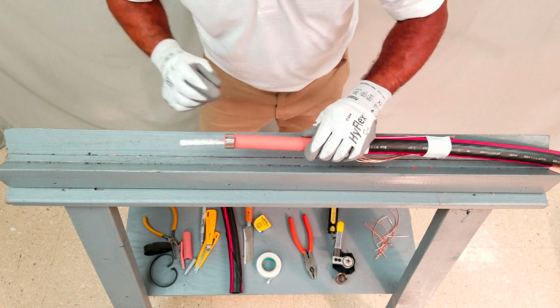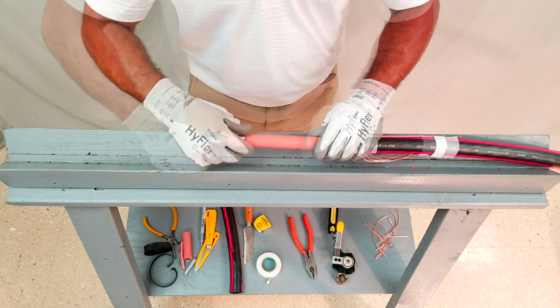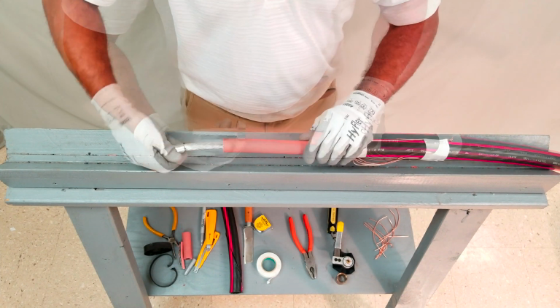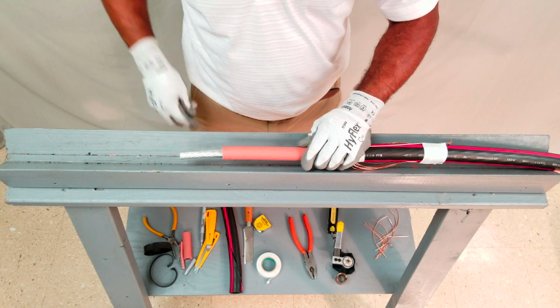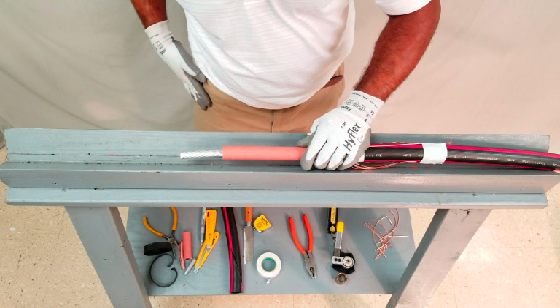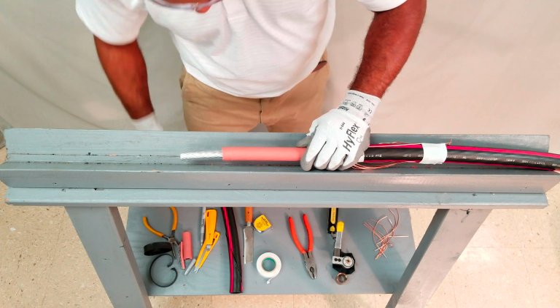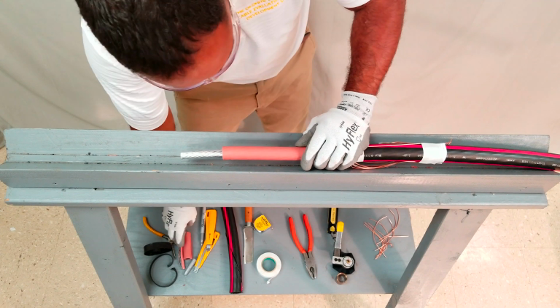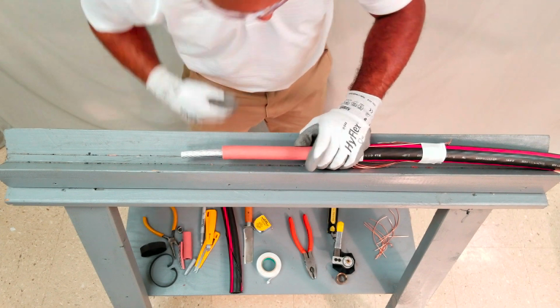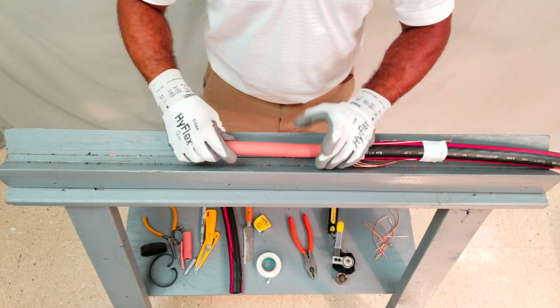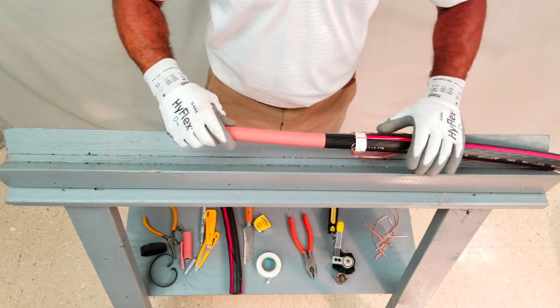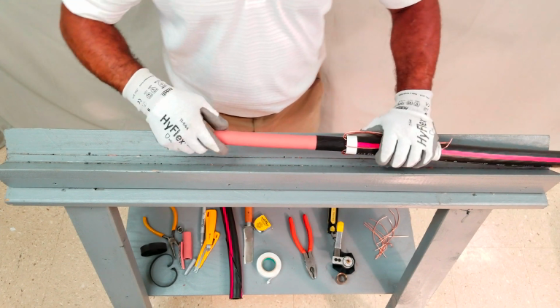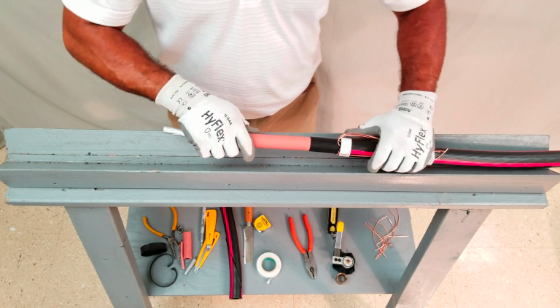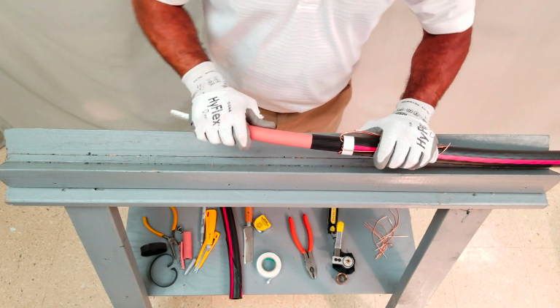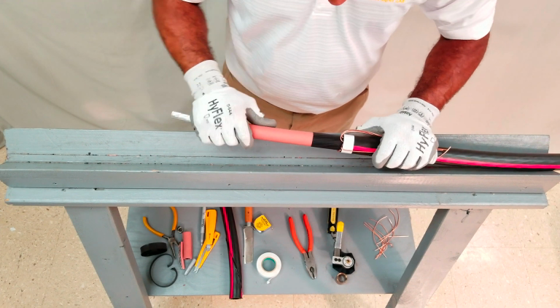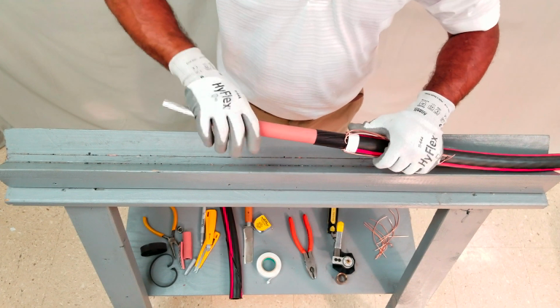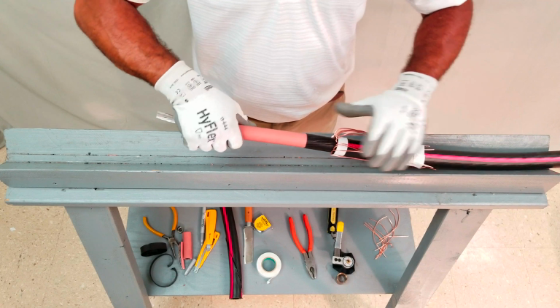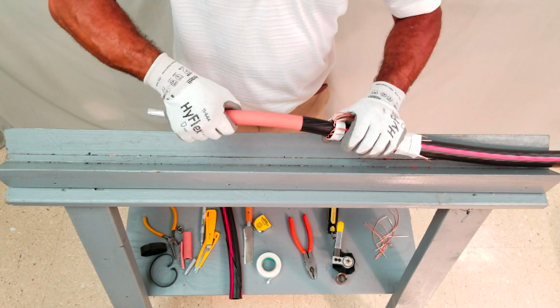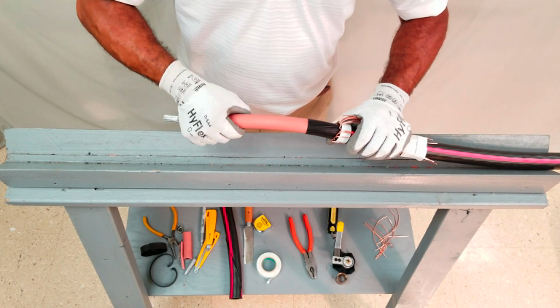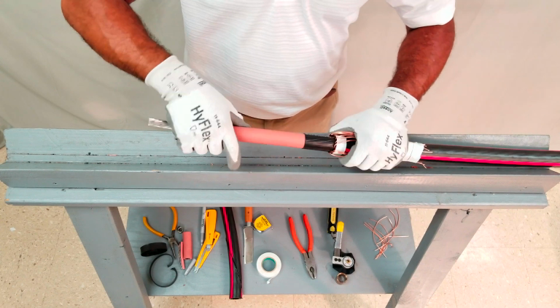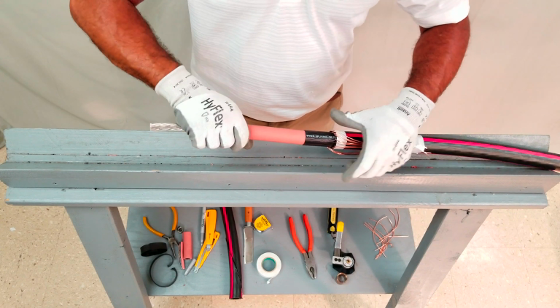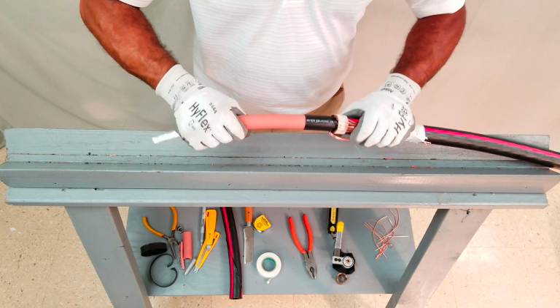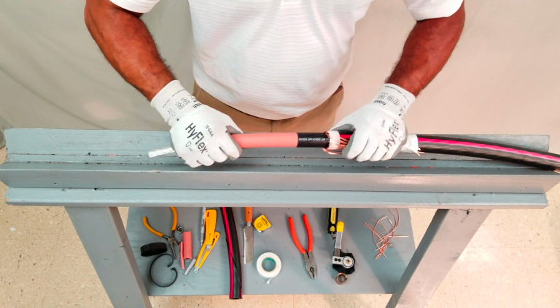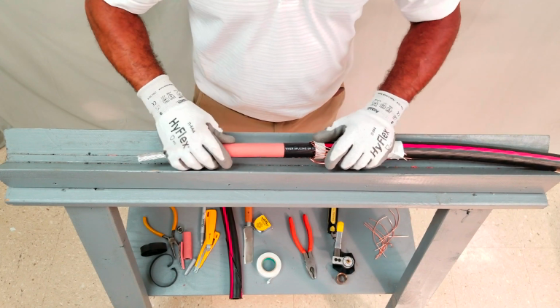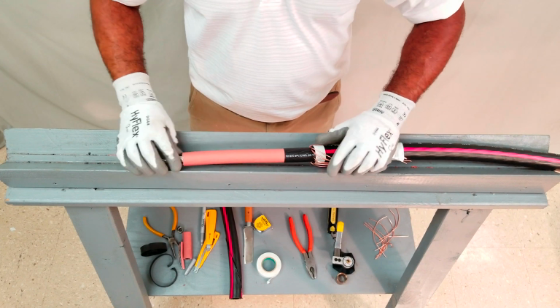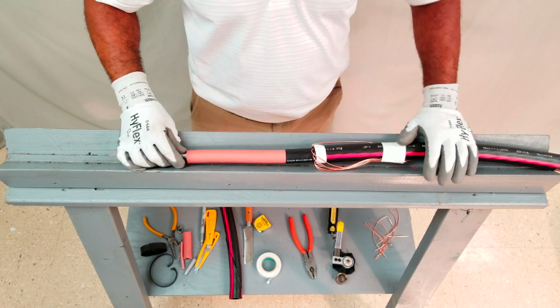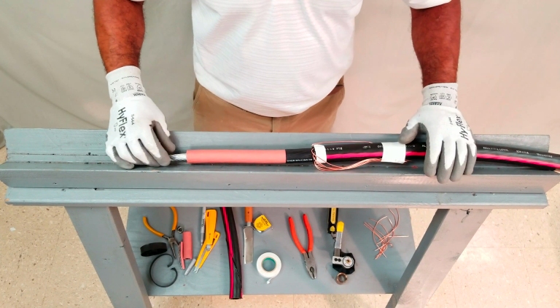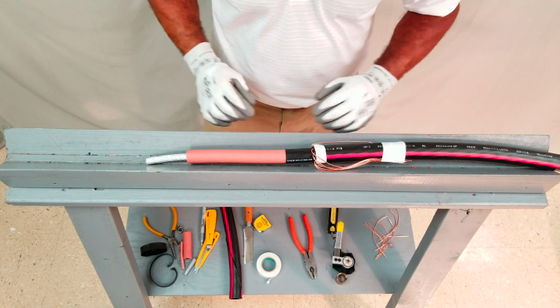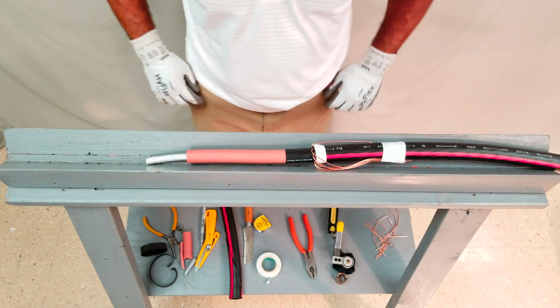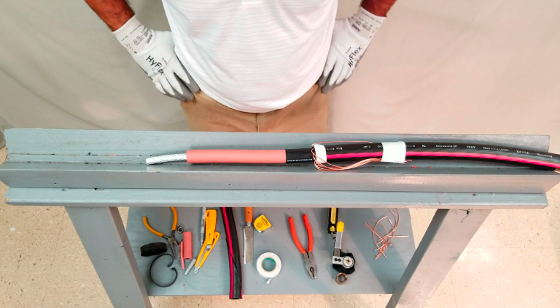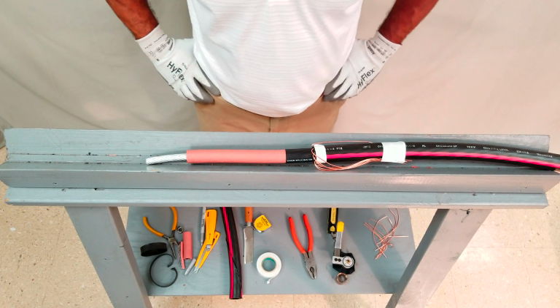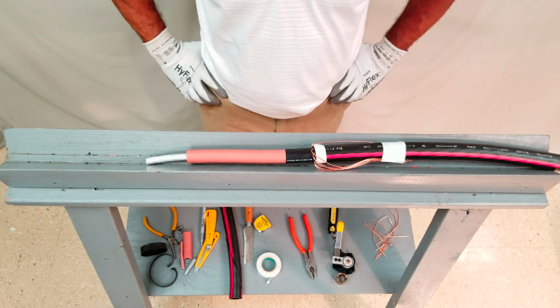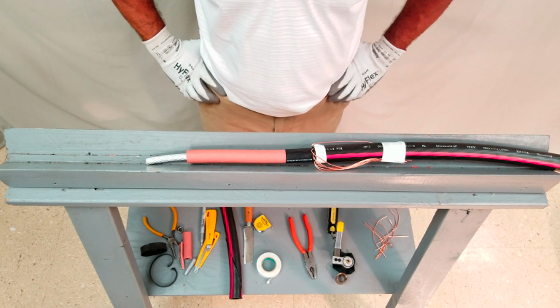If necessary, clean the prepared end per the accessory instructions. Examine the end for accidental cuts into the insulation system, flexing the cable if necessary. If everything looks okay, the end is now ready for splicing or terminating.